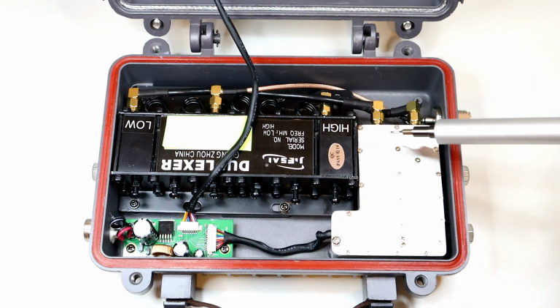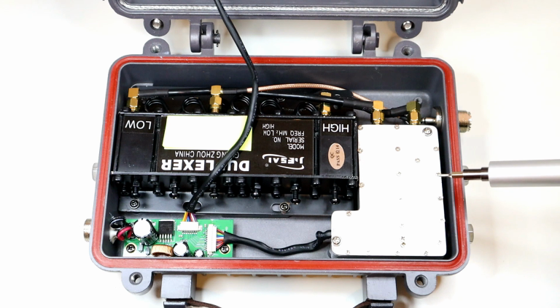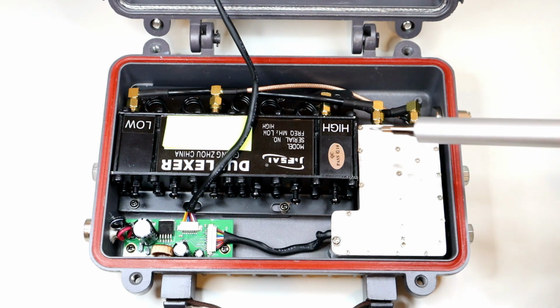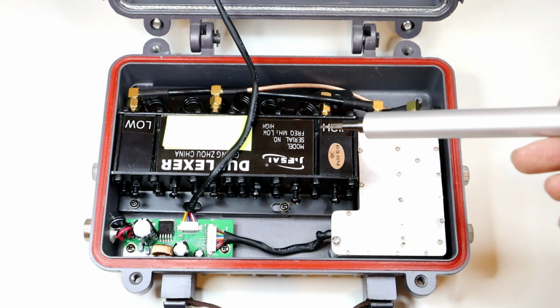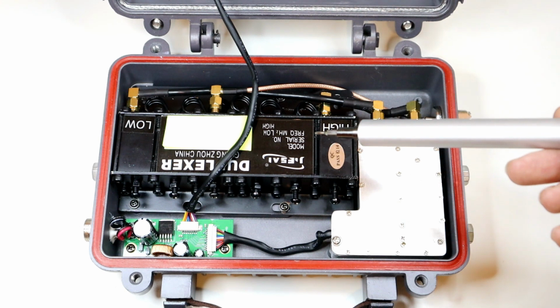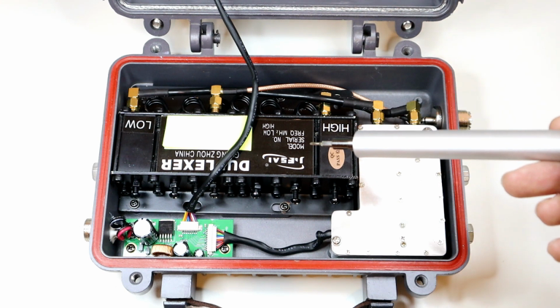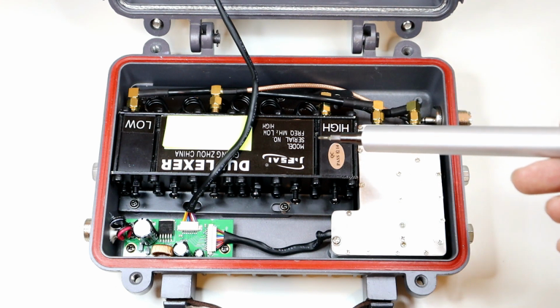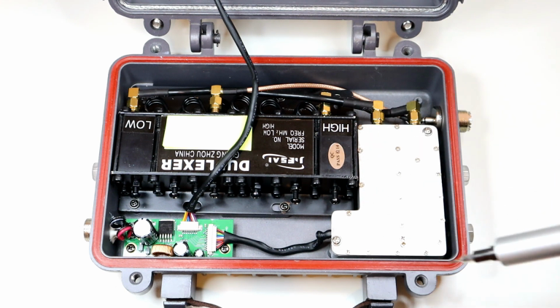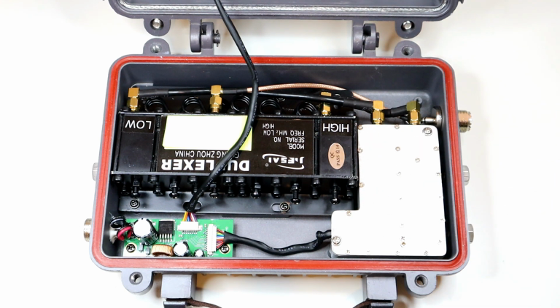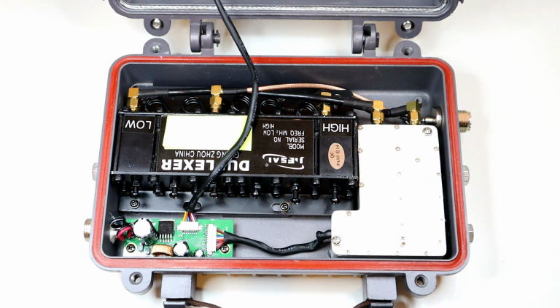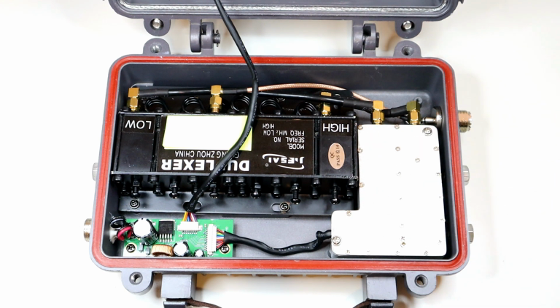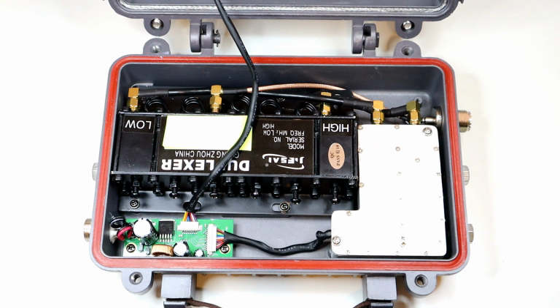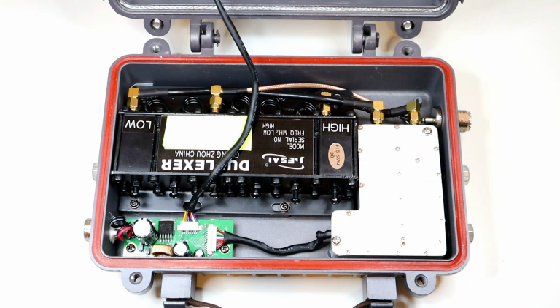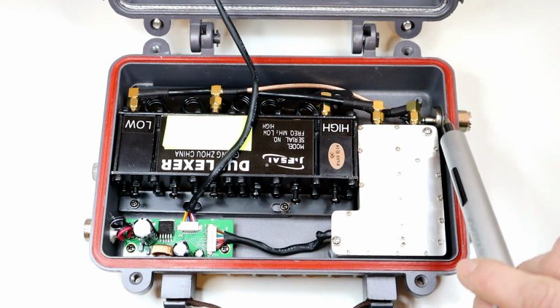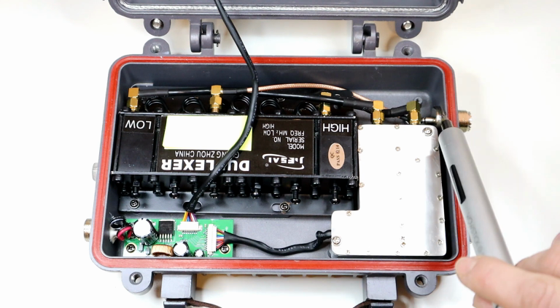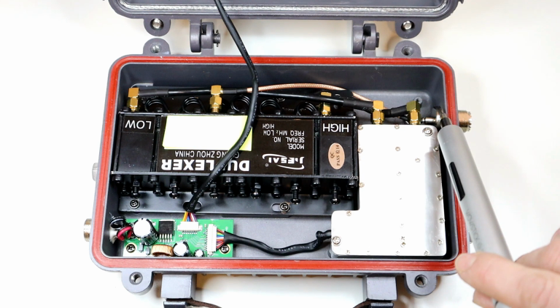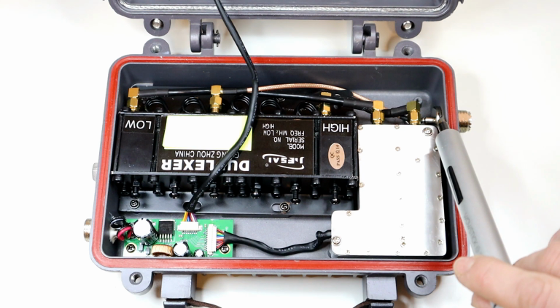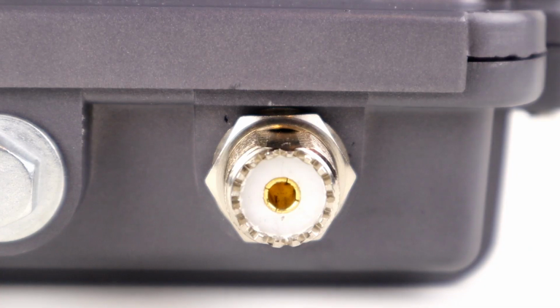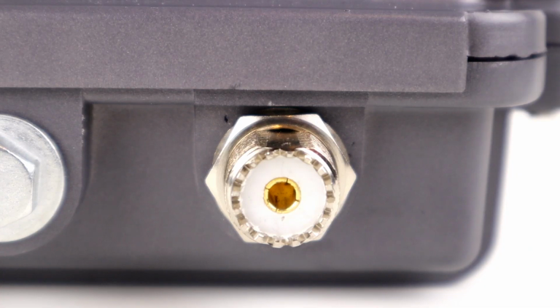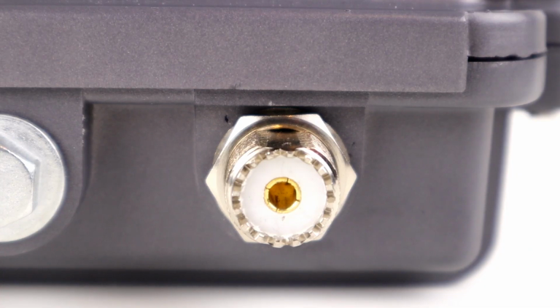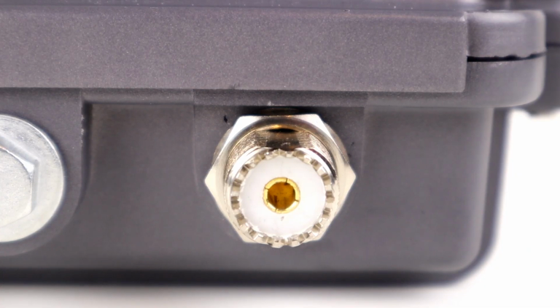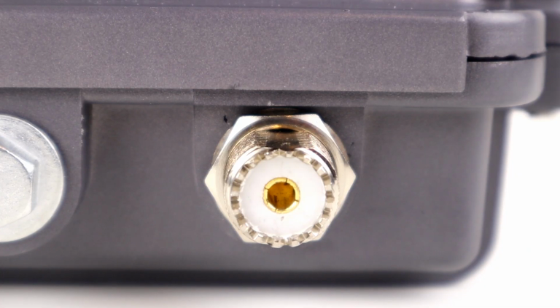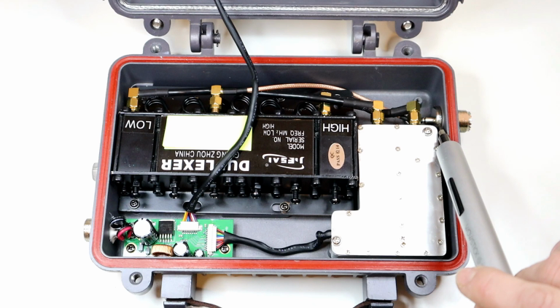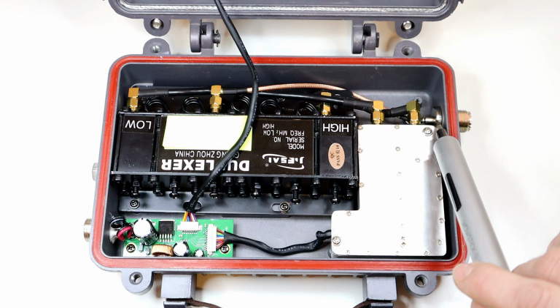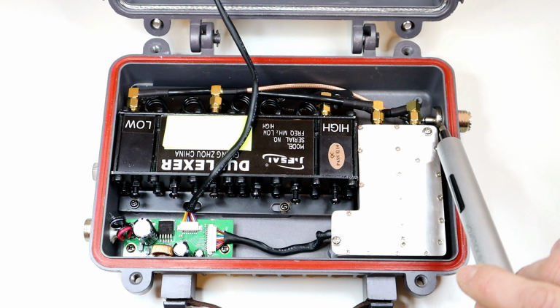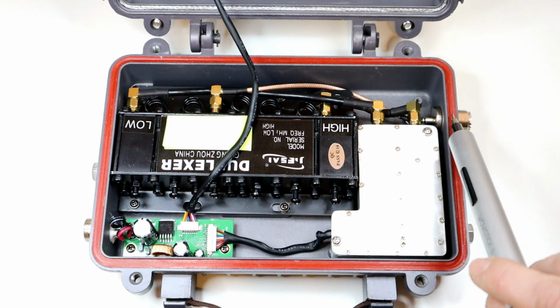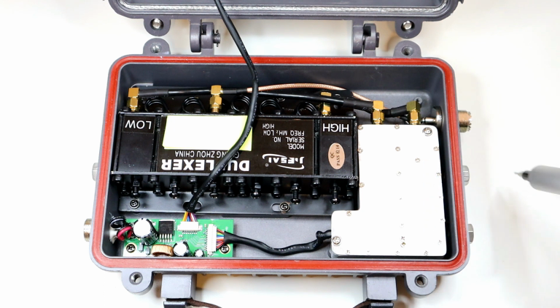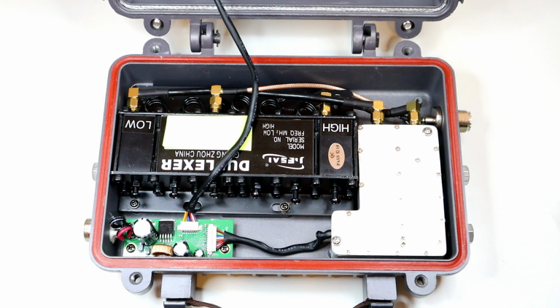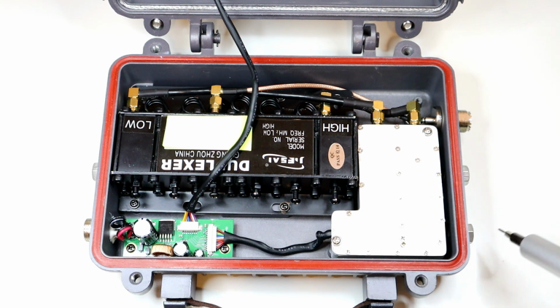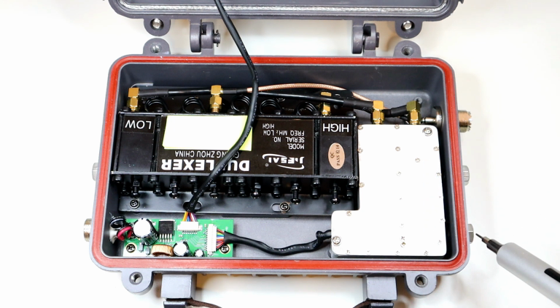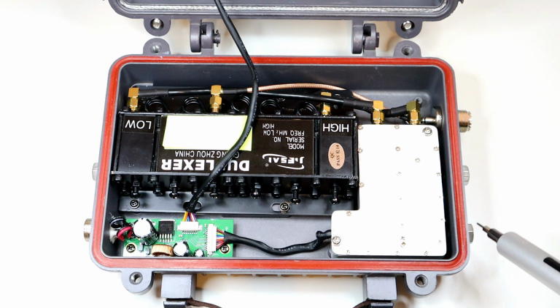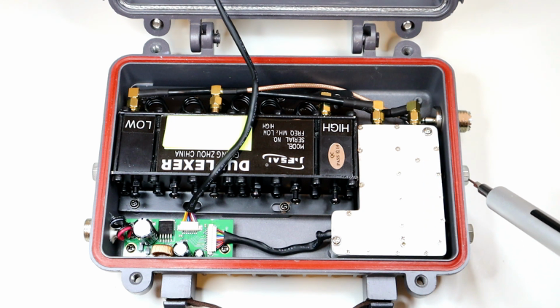We've got the SMA pigtails there which connect the duplexer to the radio, and also the duplexer out to the PL plug on the side. You can see here the PL plug which carries the signal out from the duplexer out to the antenna that you attach.